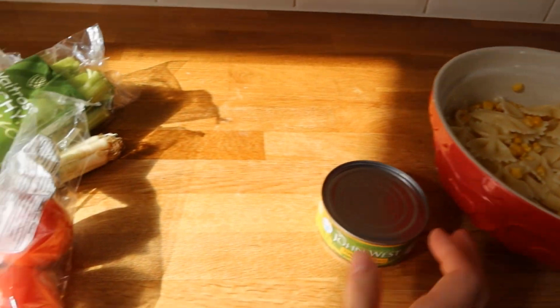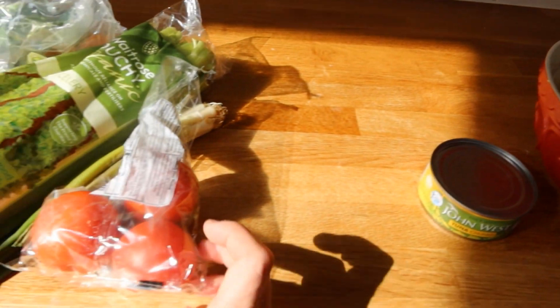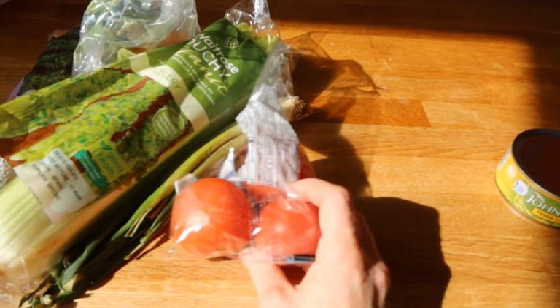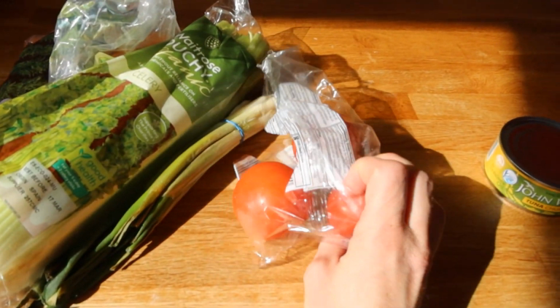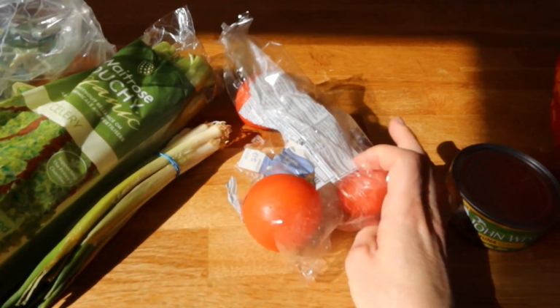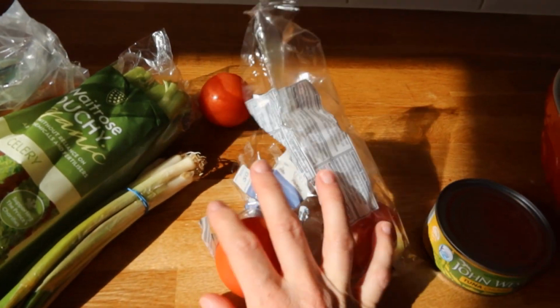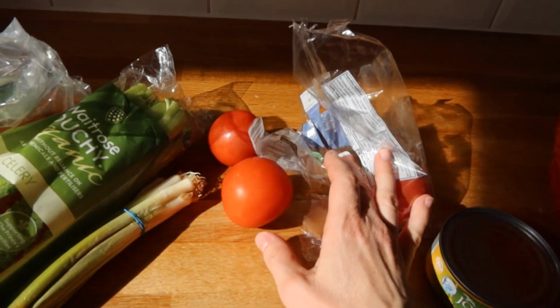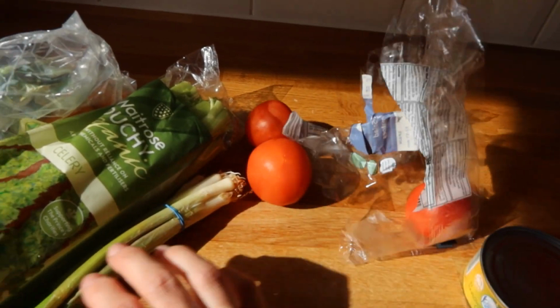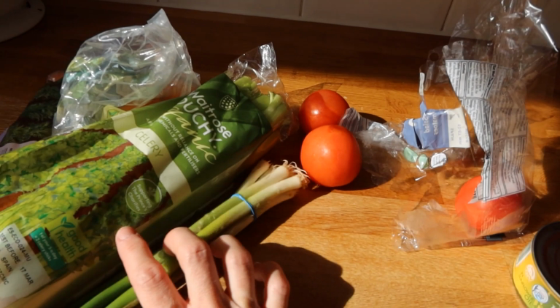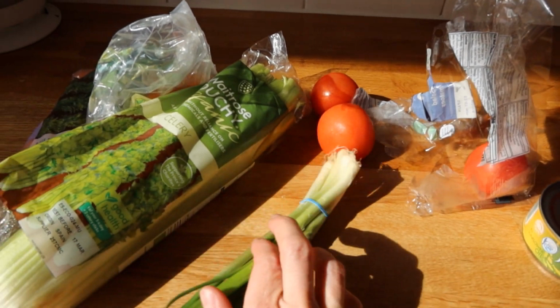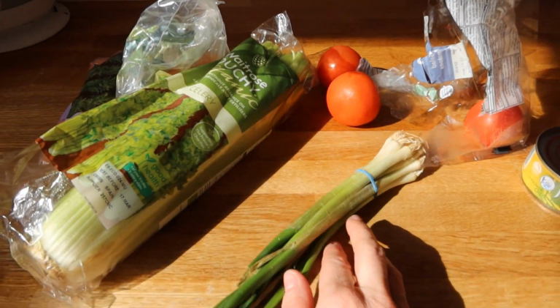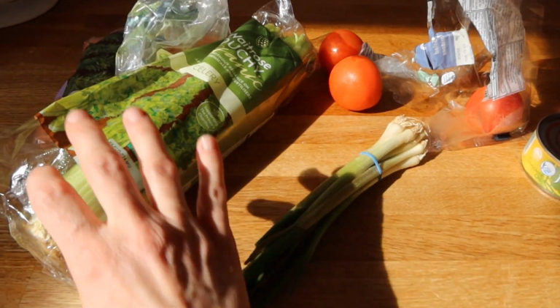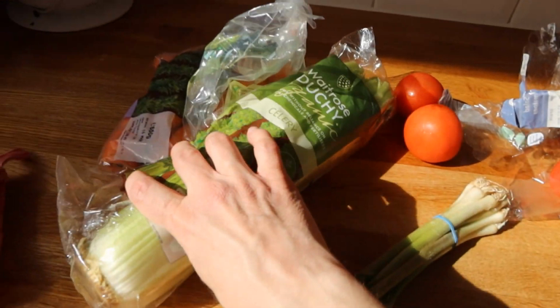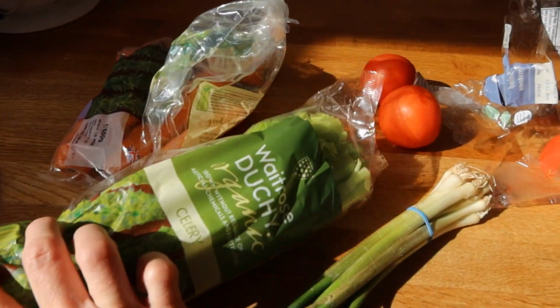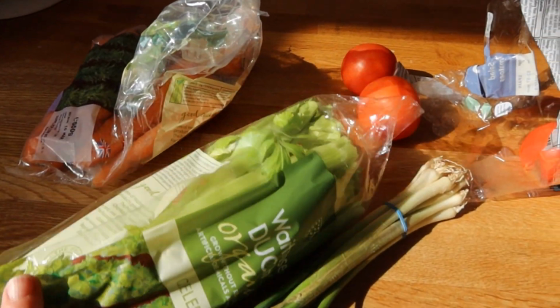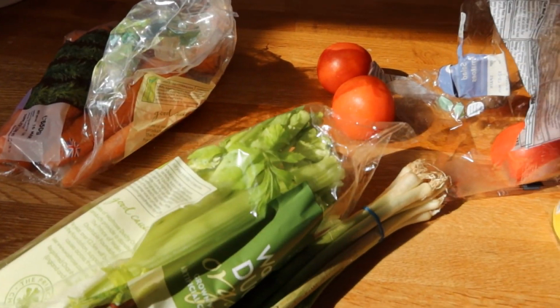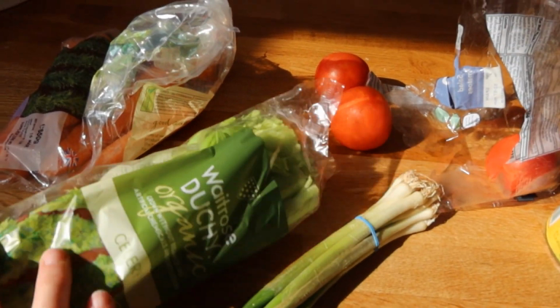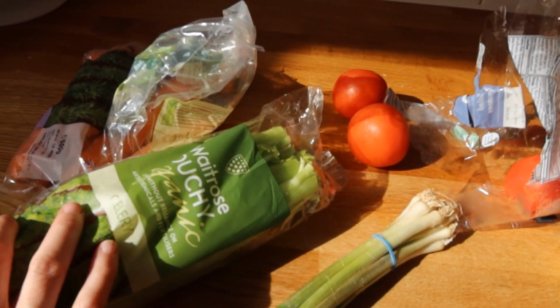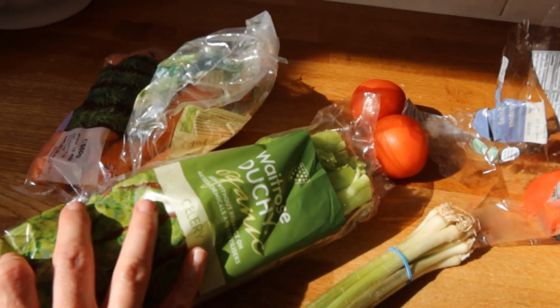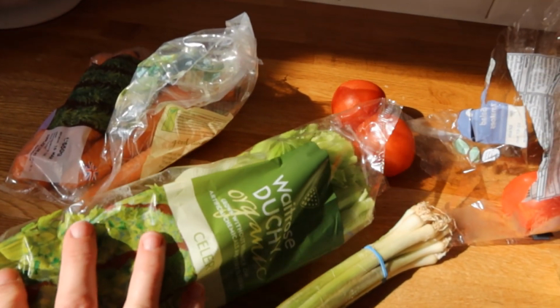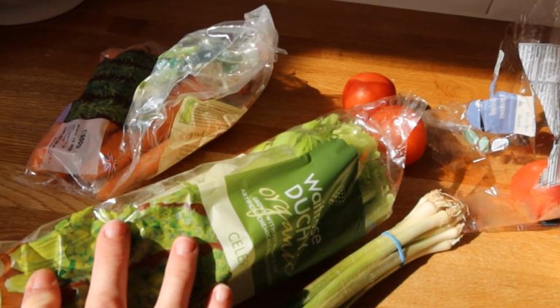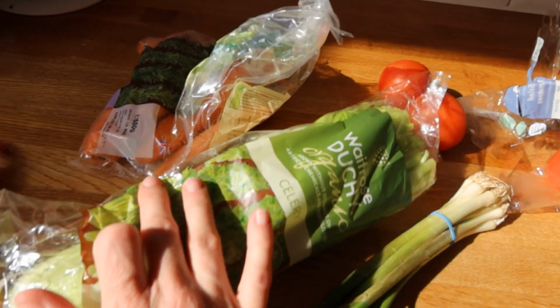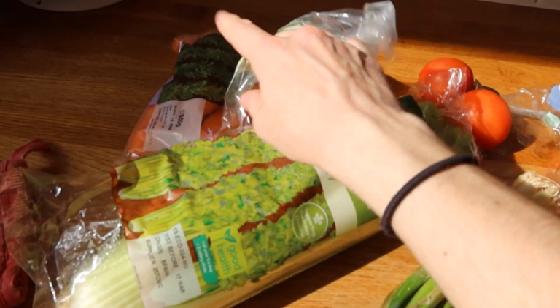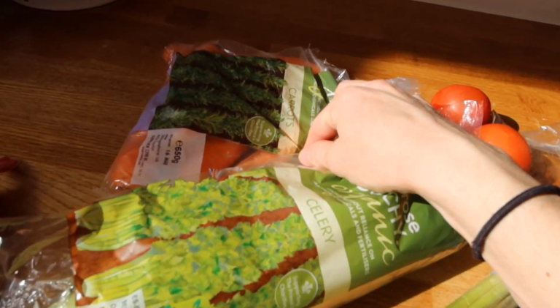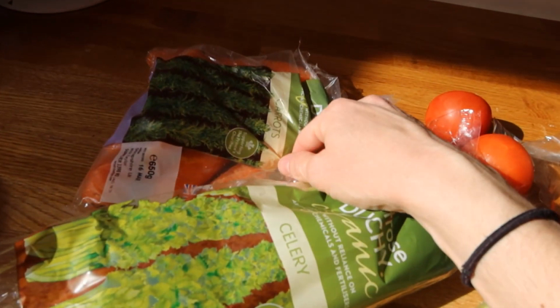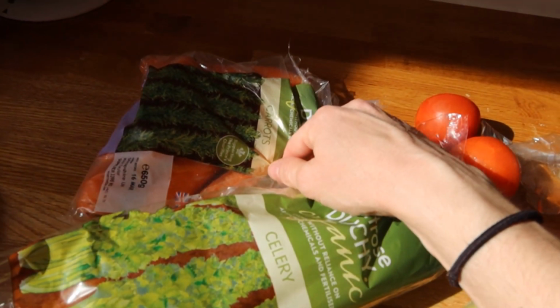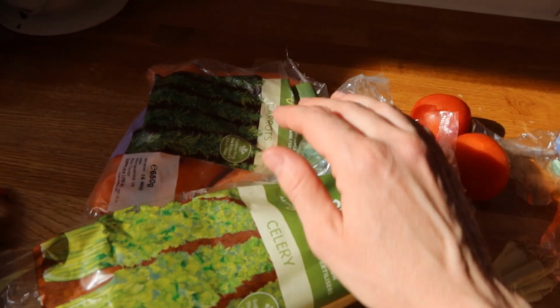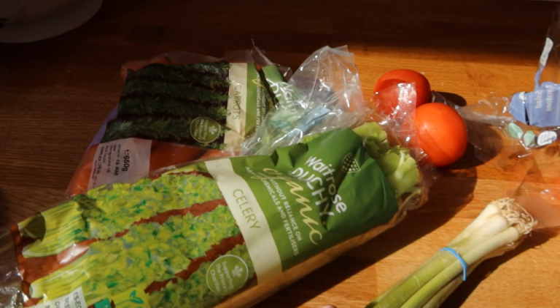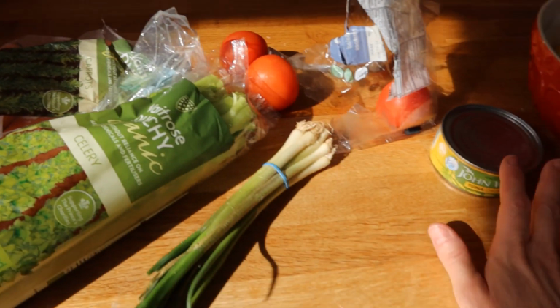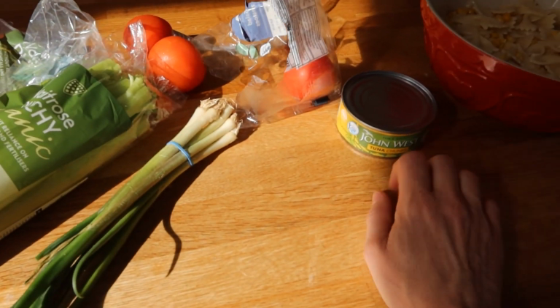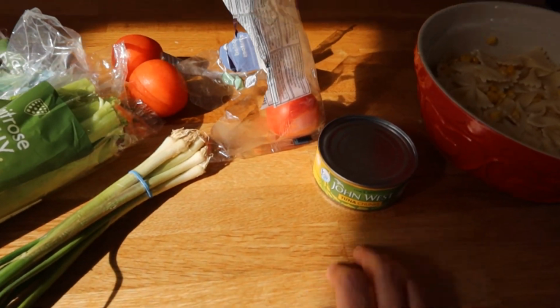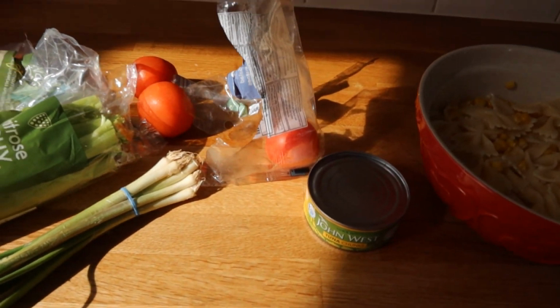And then I'm going to add some normal tomatoes, some onions. I'm going to cut some celery, not a lot because I don't want to overwhelm. And then I'm going to shred some carrots and I'll show you how it looks afterwards.